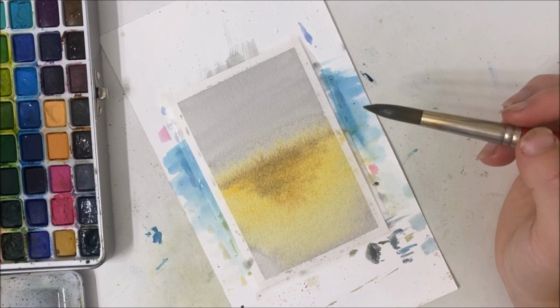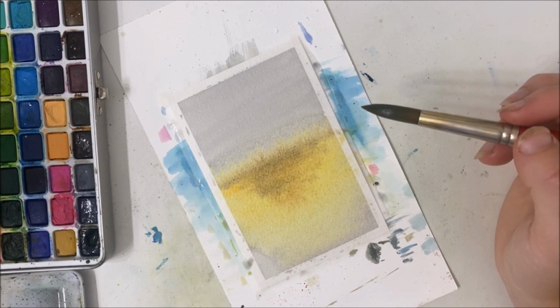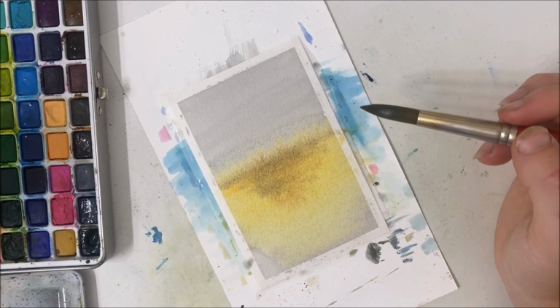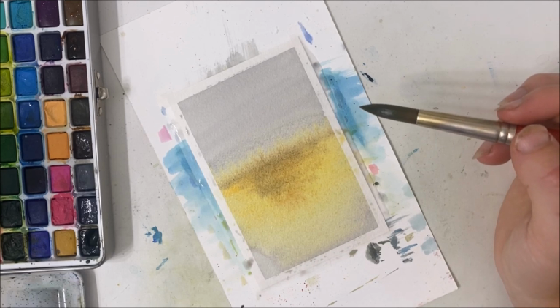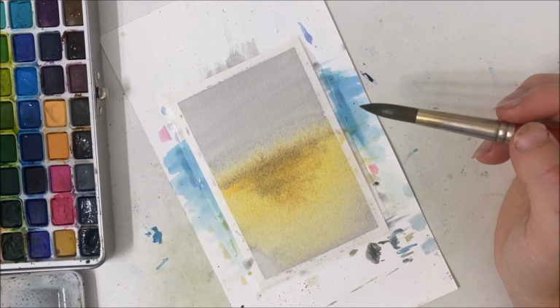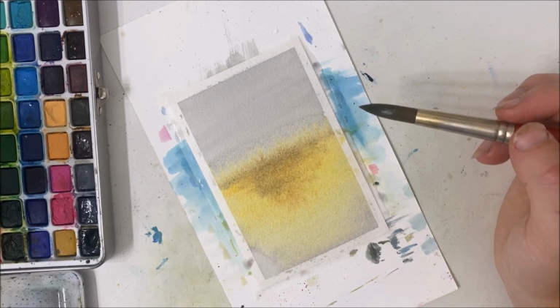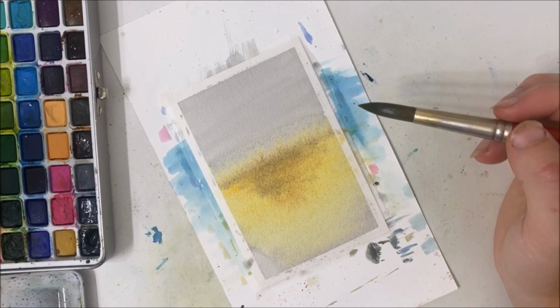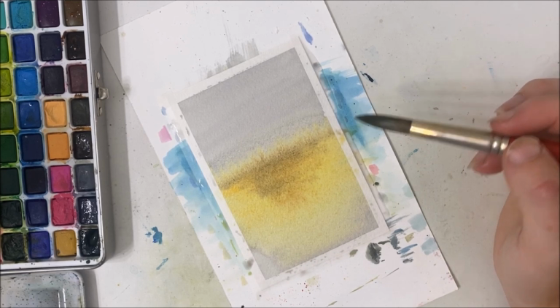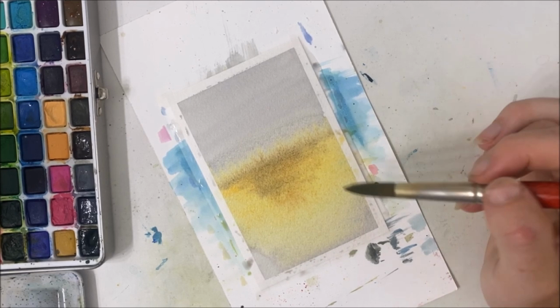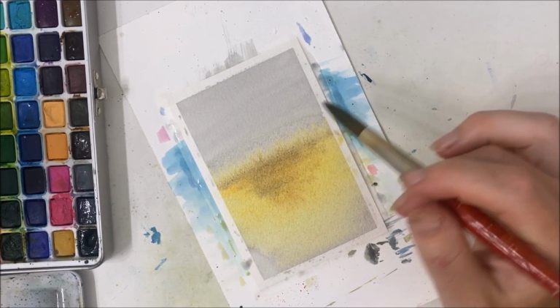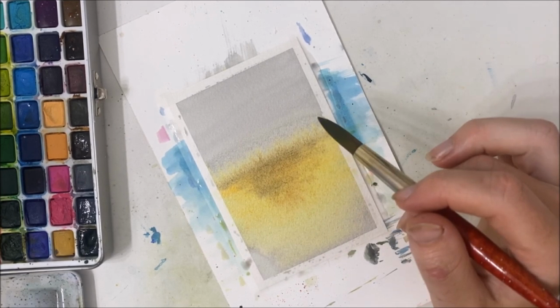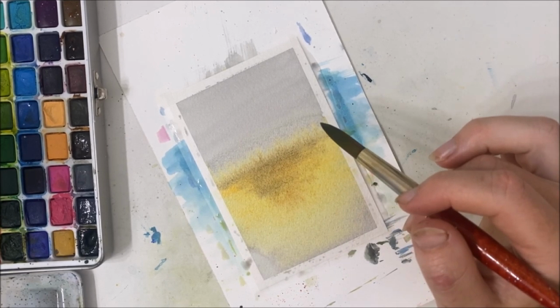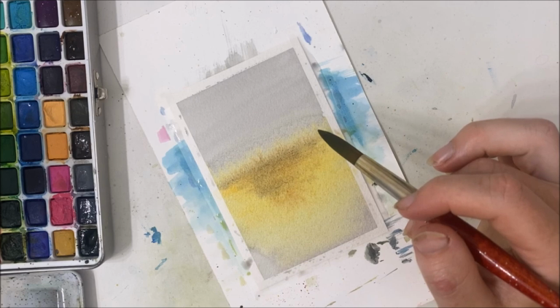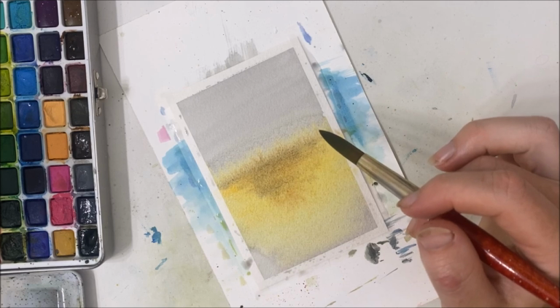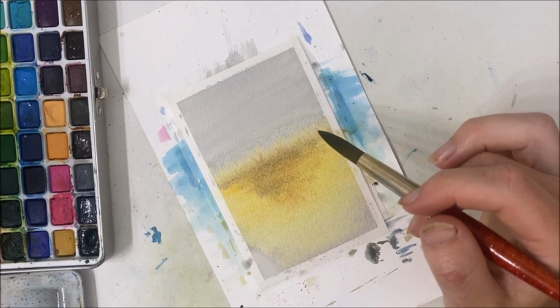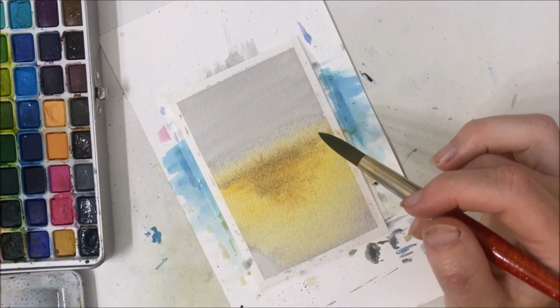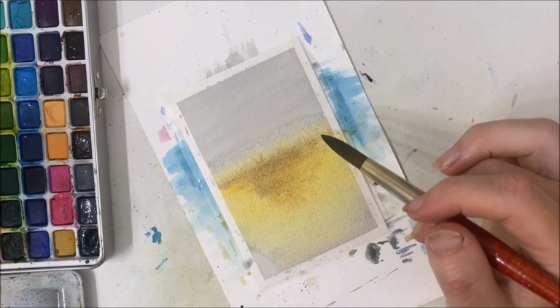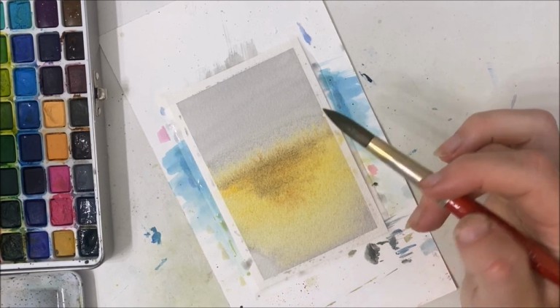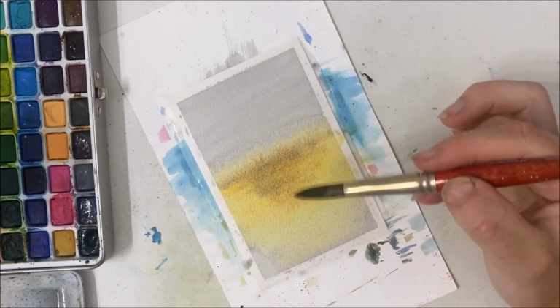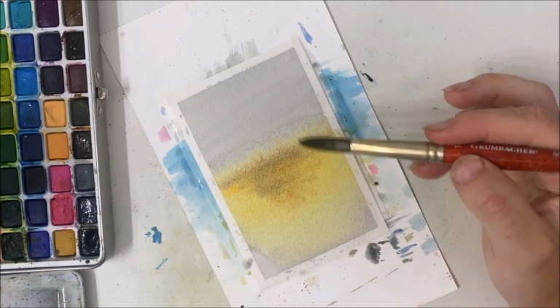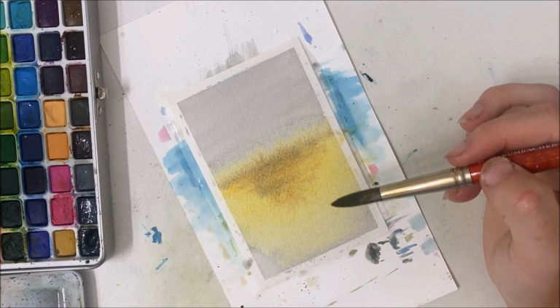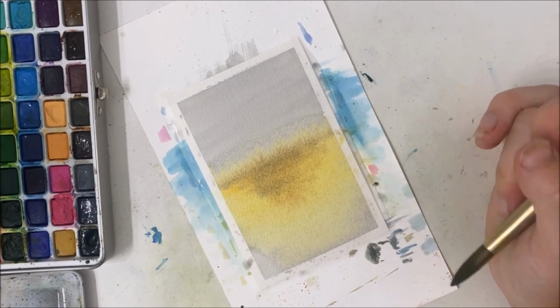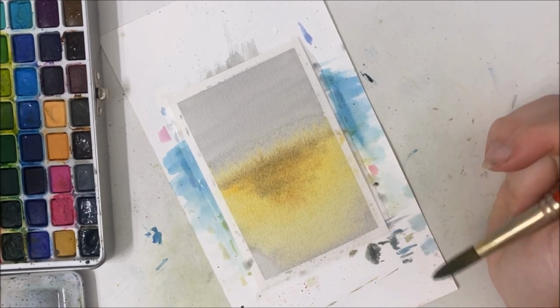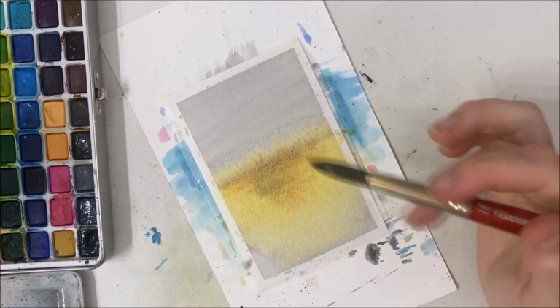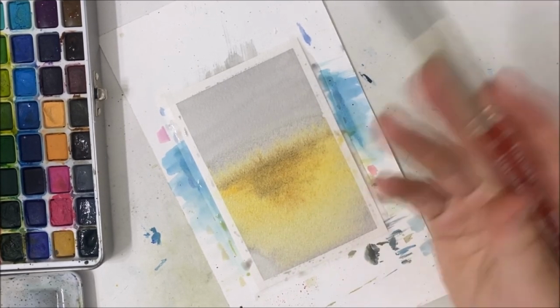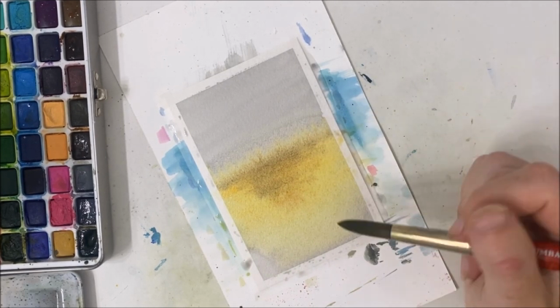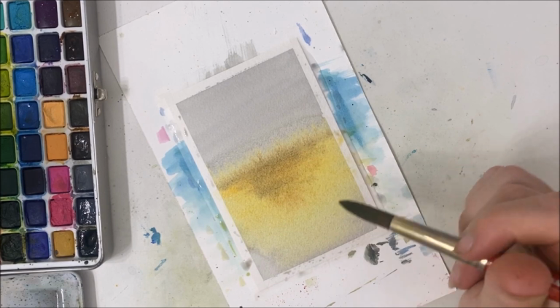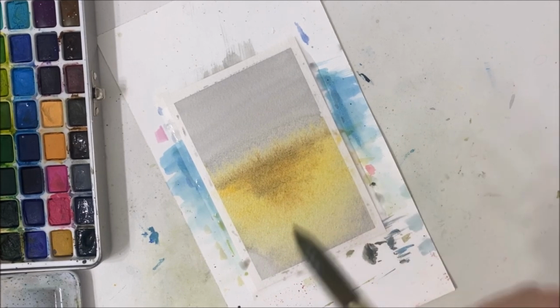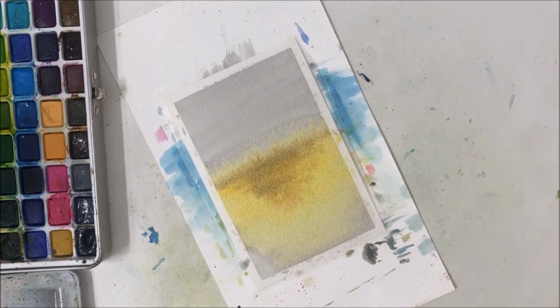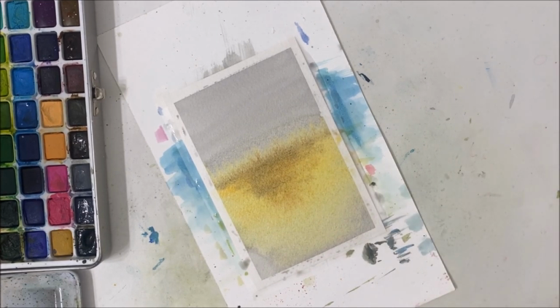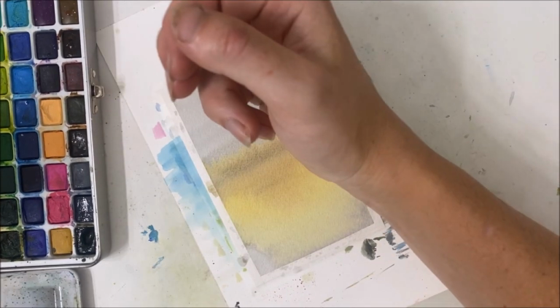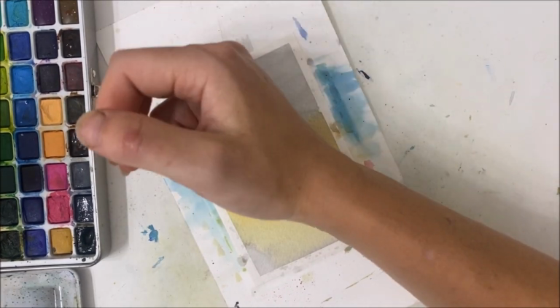I think we'll just leave this for now the way that it is. I'll let this totally dry before we move on to the next step. Okay, that should be dry. I hope it is.